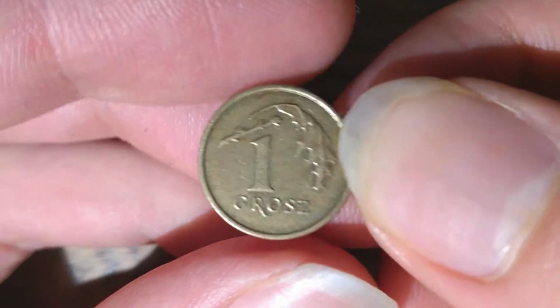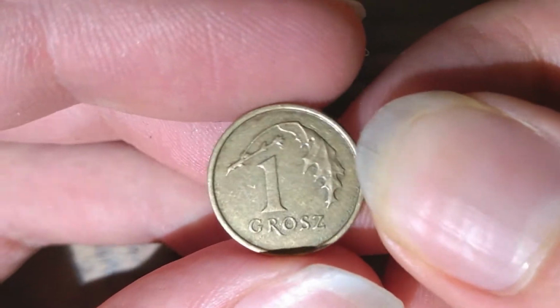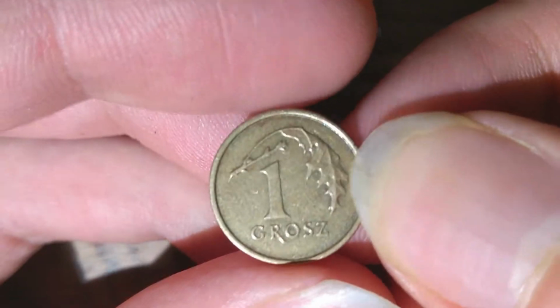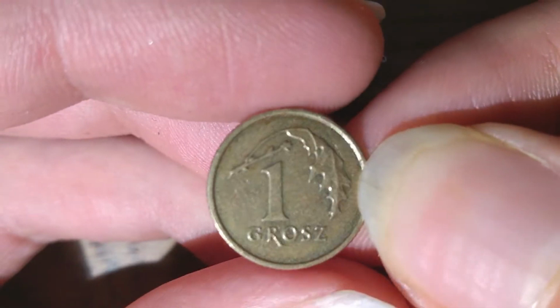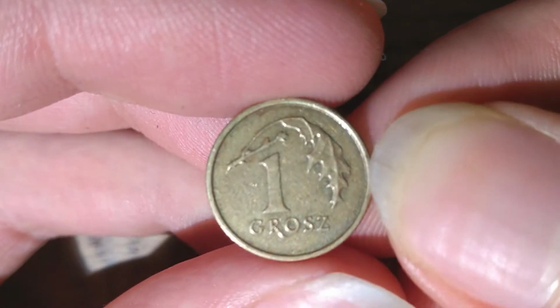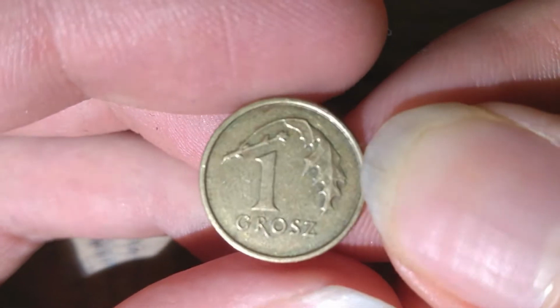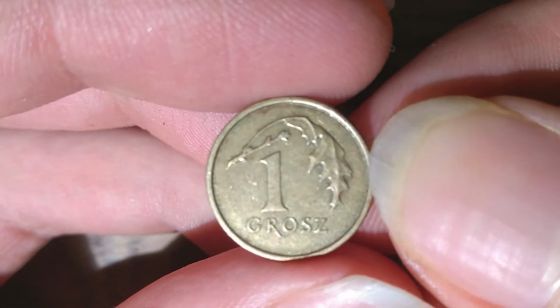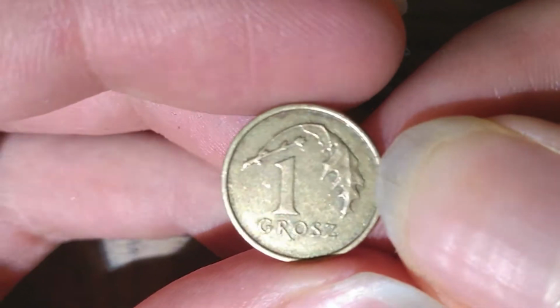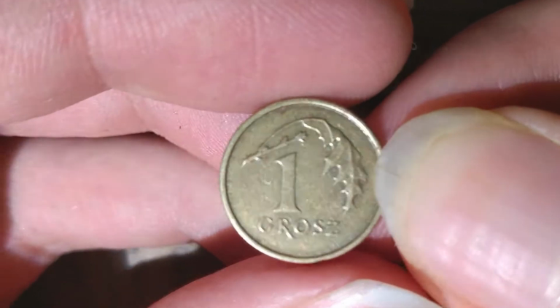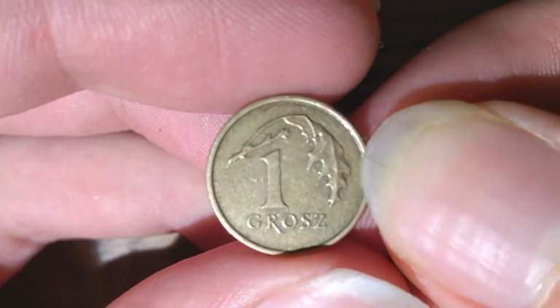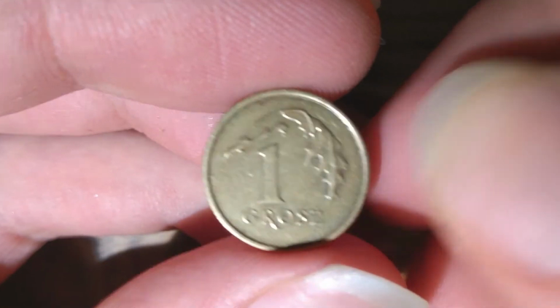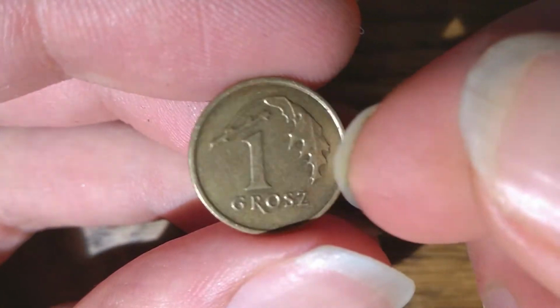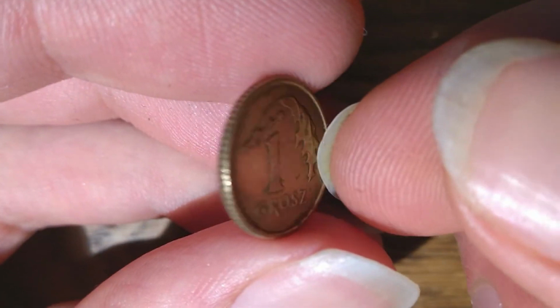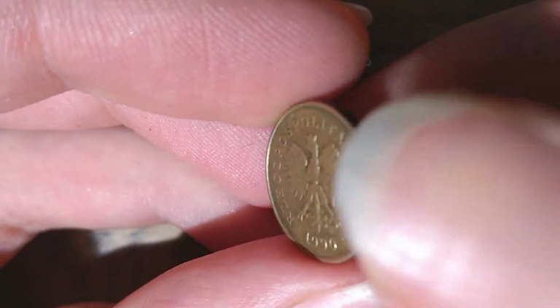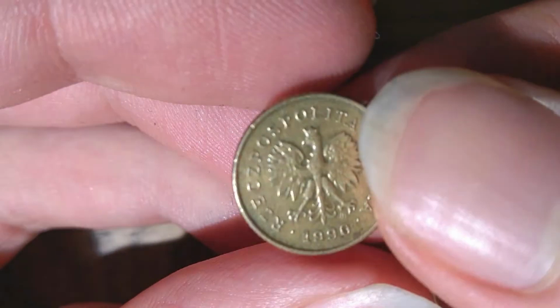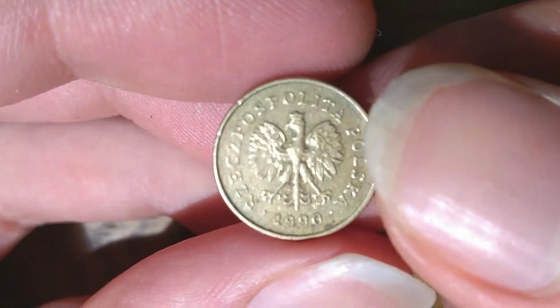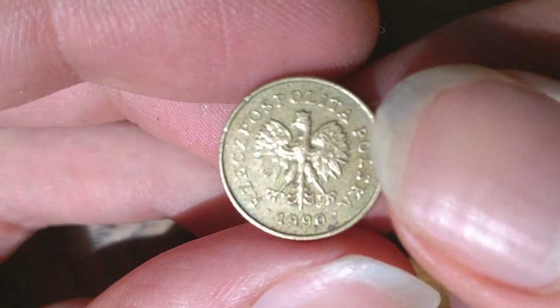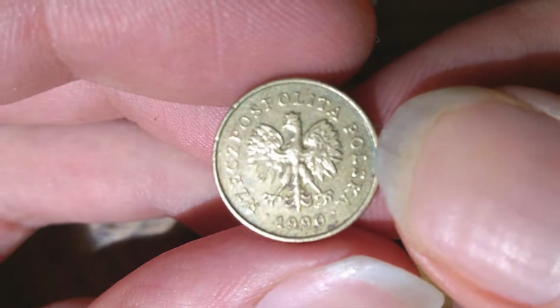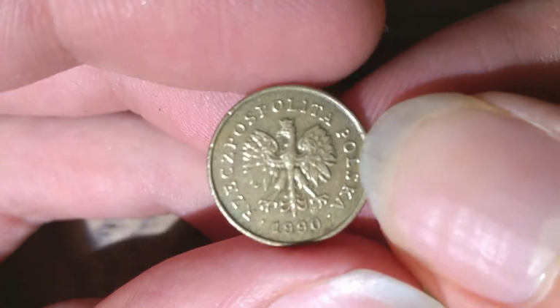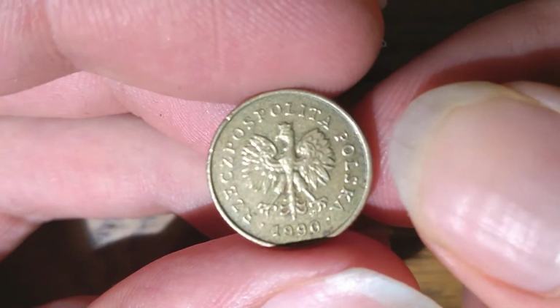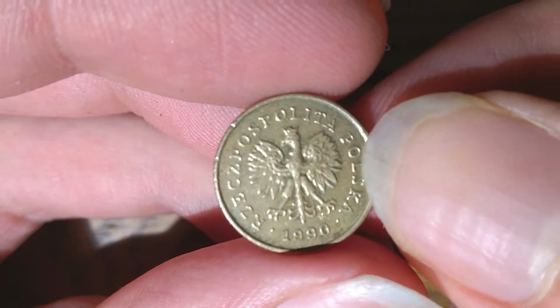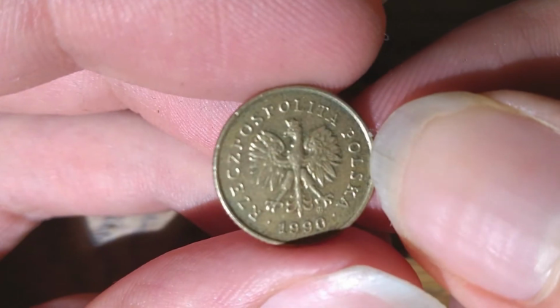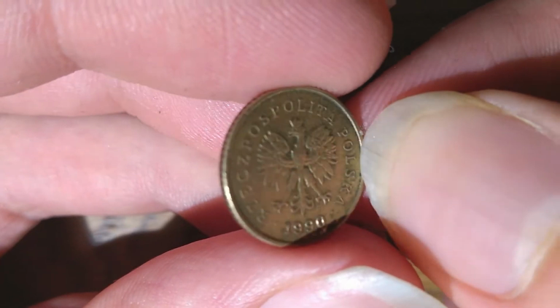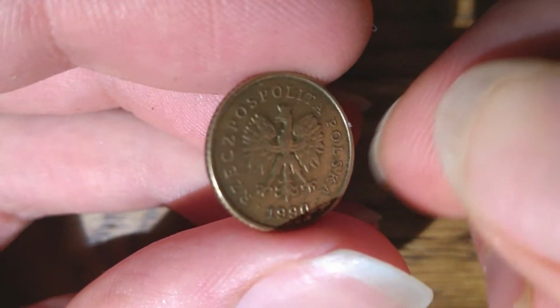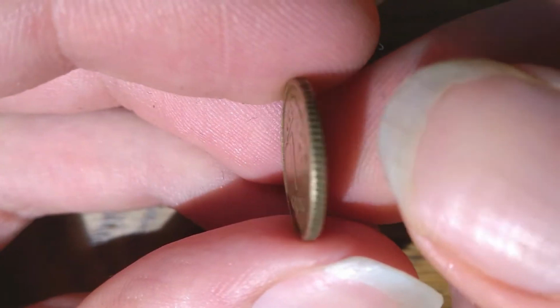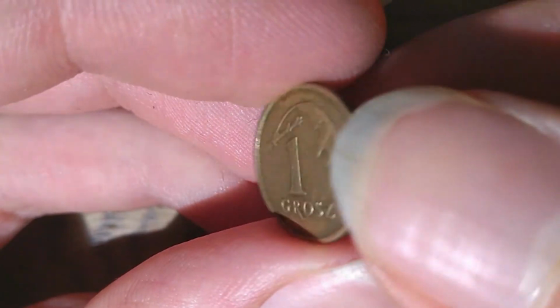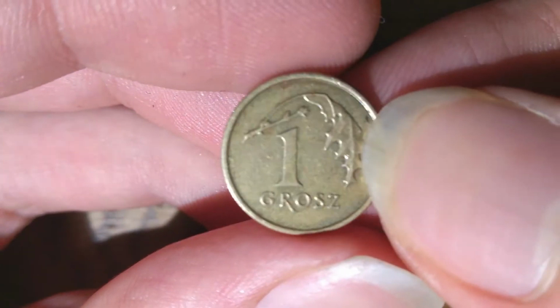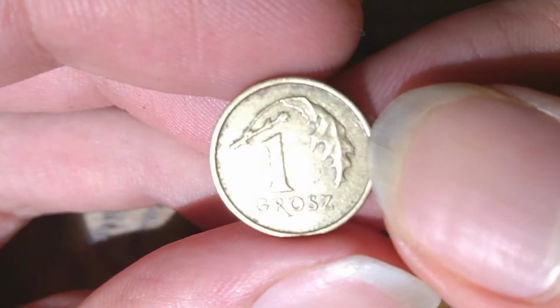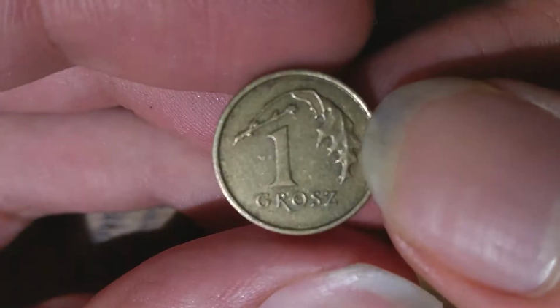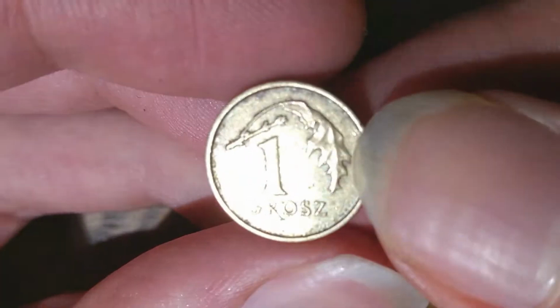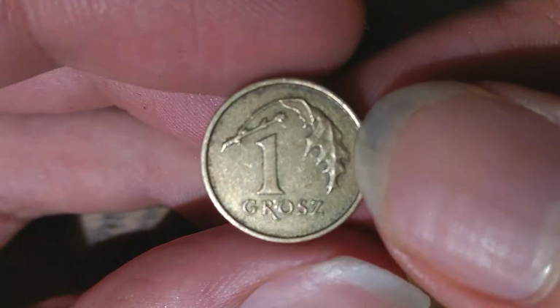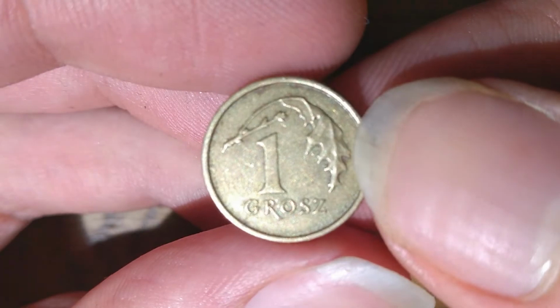Hello everyone, this is Tamek G from the Coin Dictionary, and today I will be going through the basic overview of this 1 grosz coin of the year 1990. I'll be going through its mintage, history, data, and other things. So let's begin.